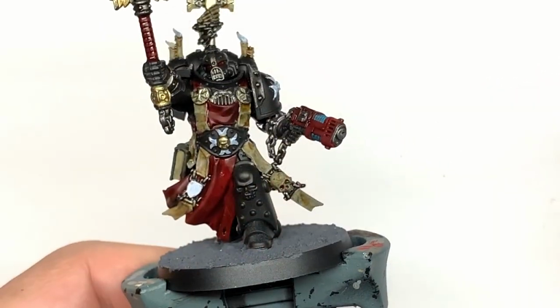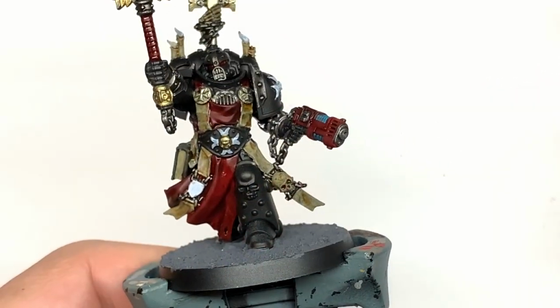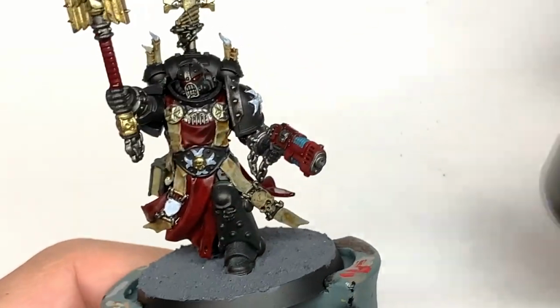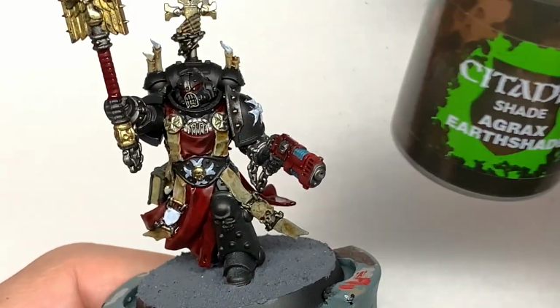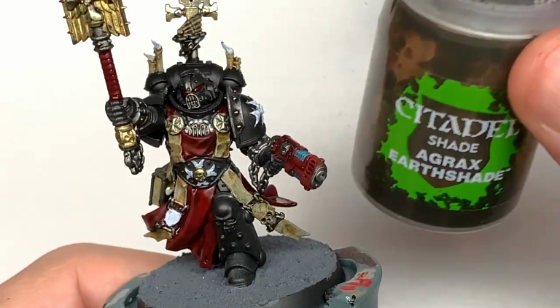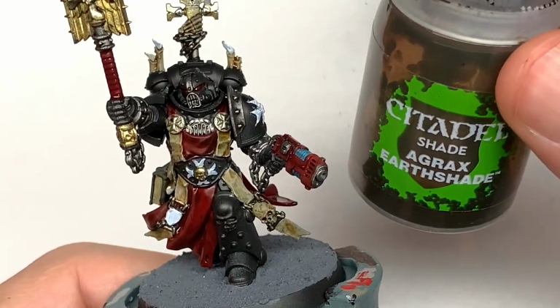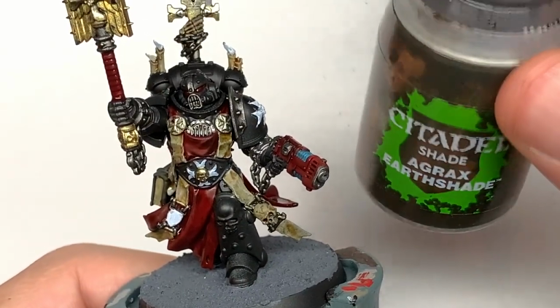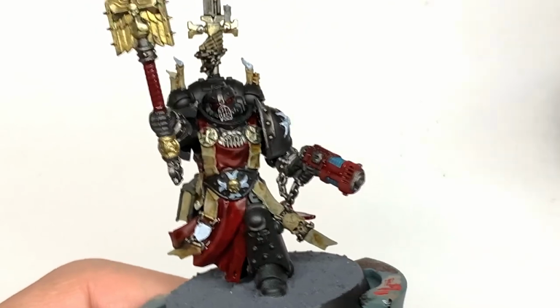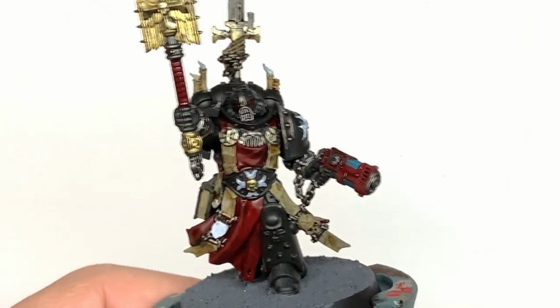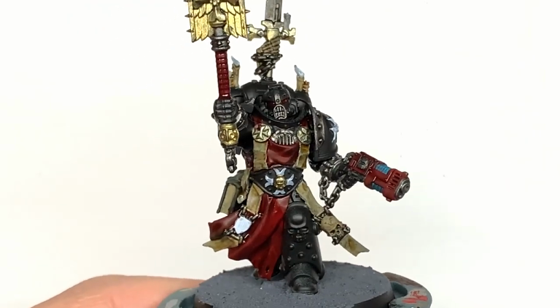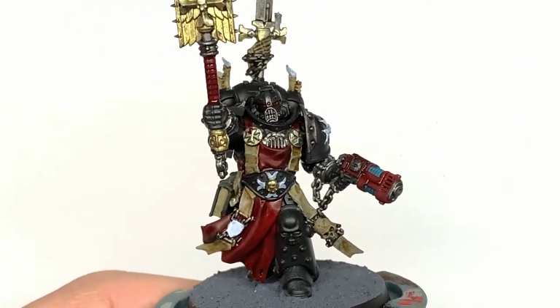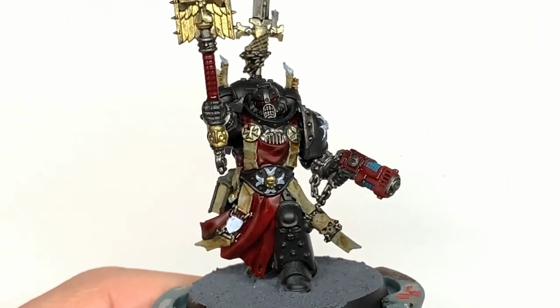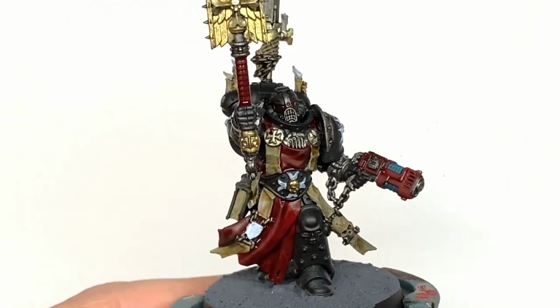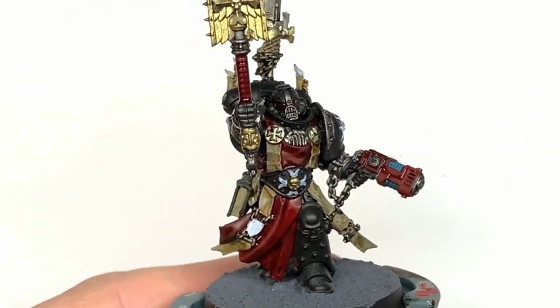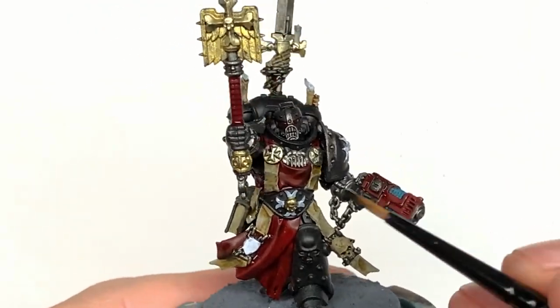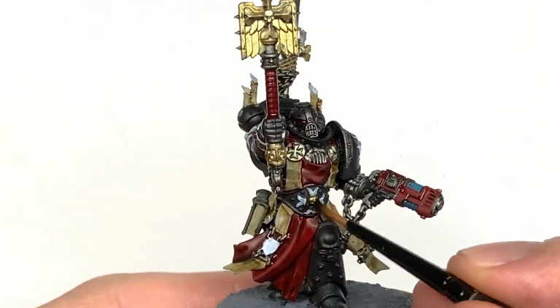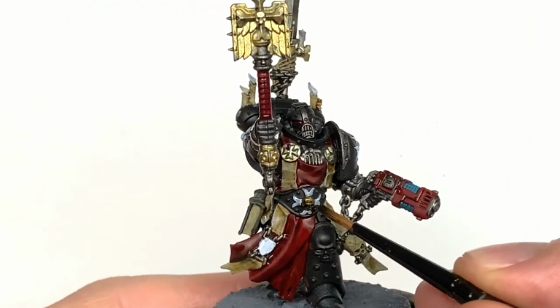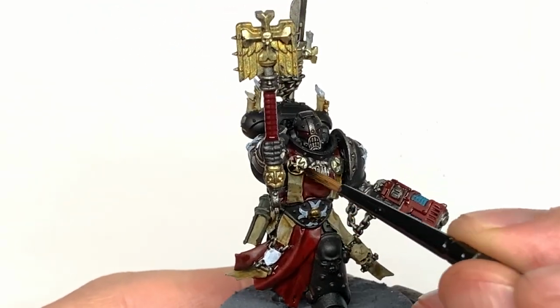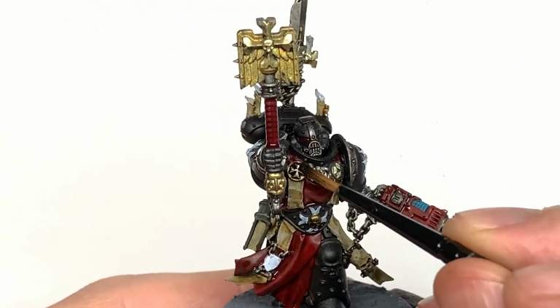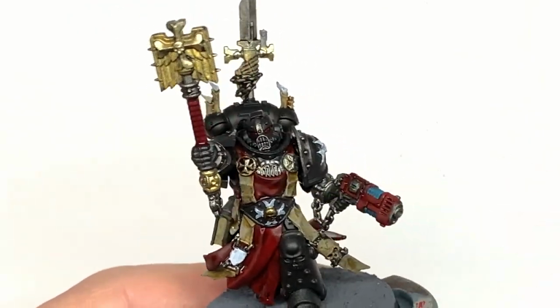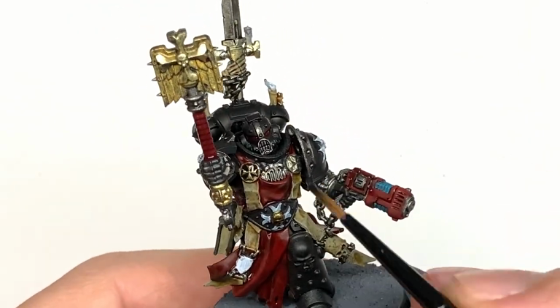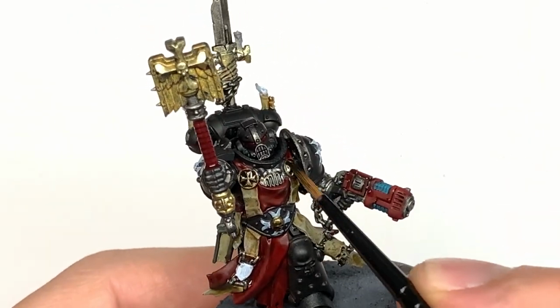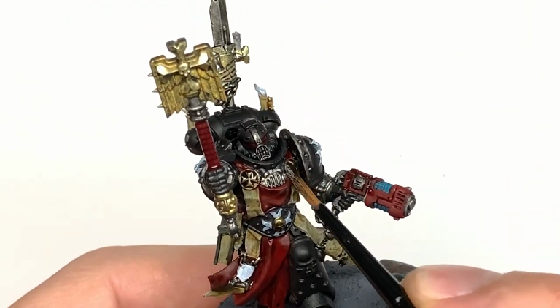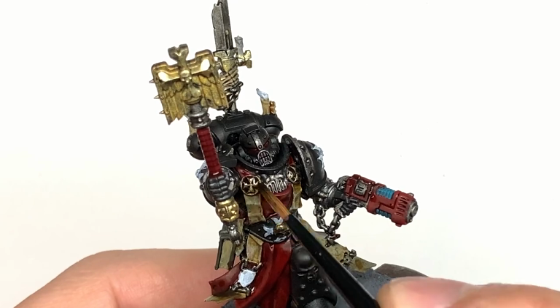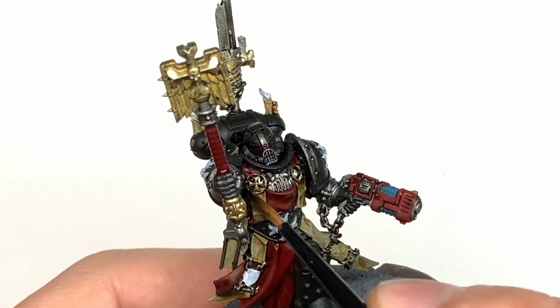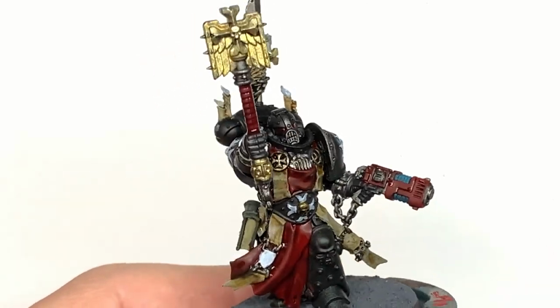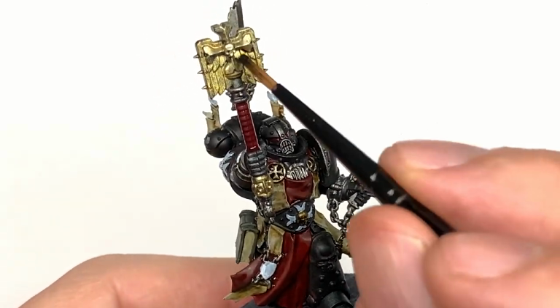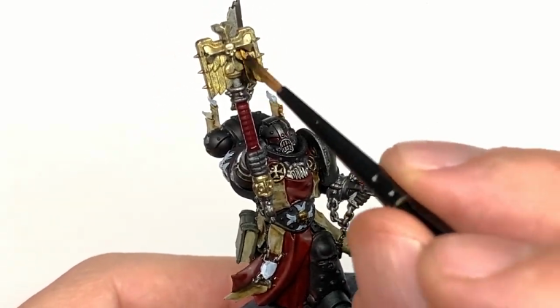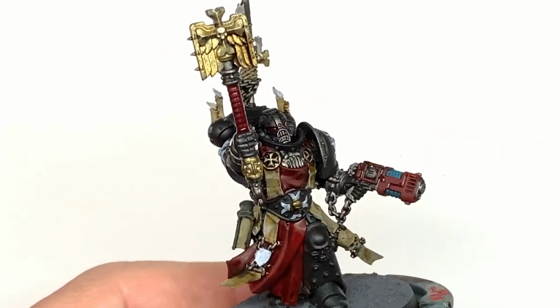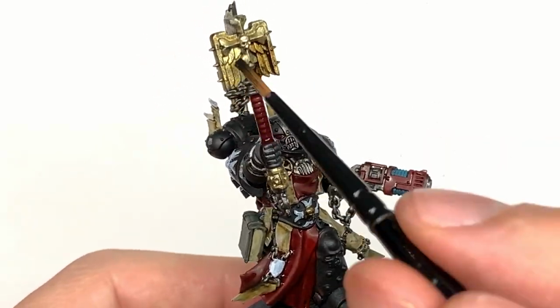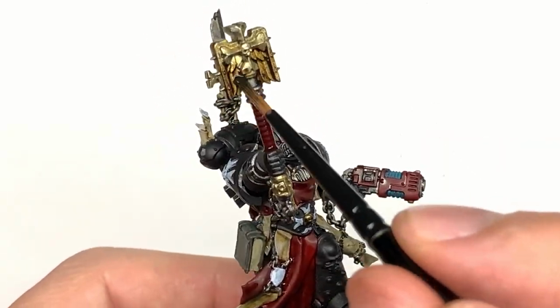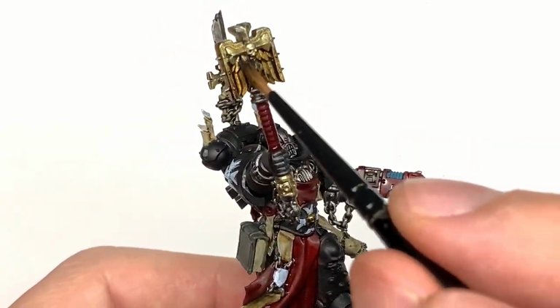Now I'm going to apply some Citadel Agrax Earthshade to all of the parts that we used Retributor Armour and Liberator Gold on, just to give these a nice coat of that.